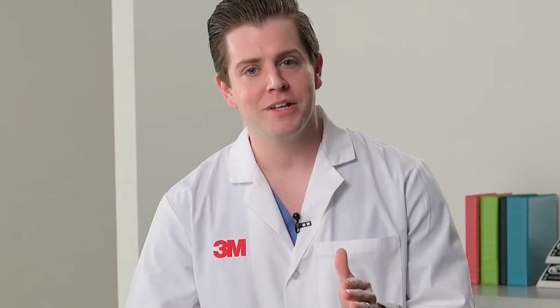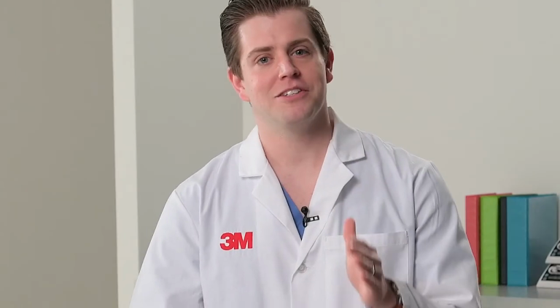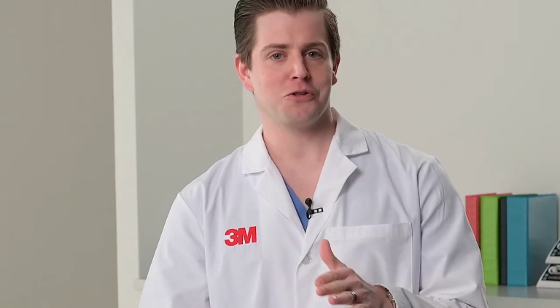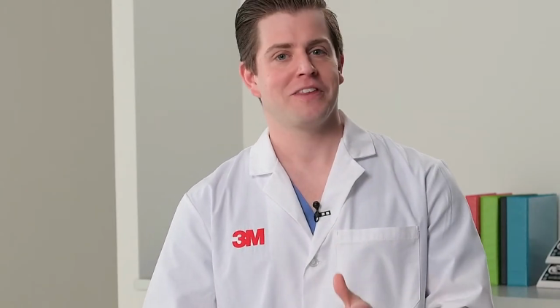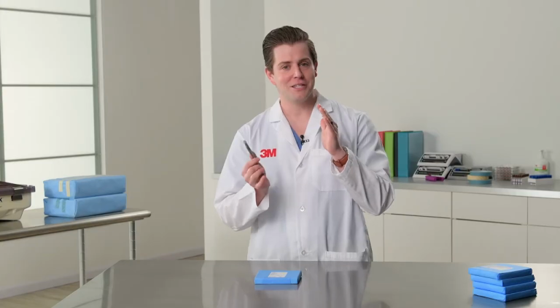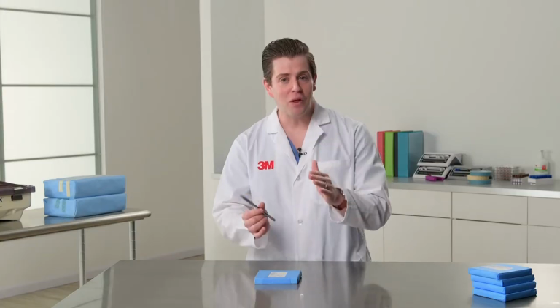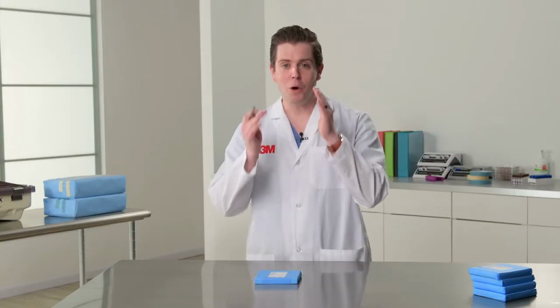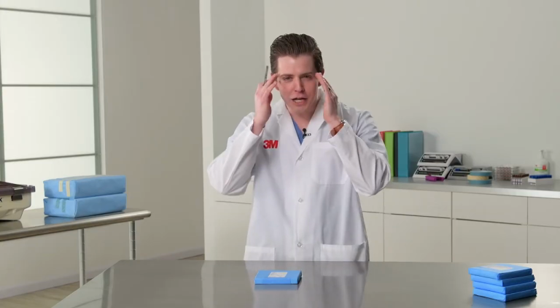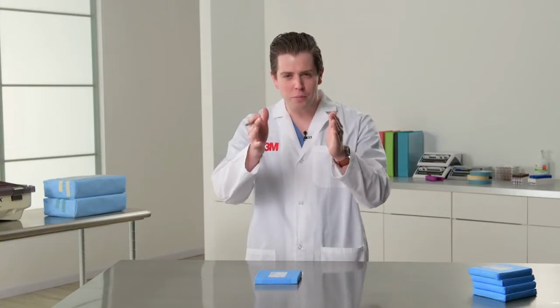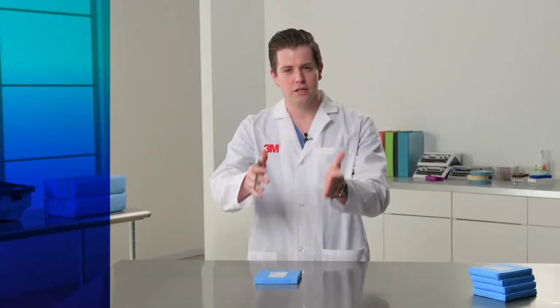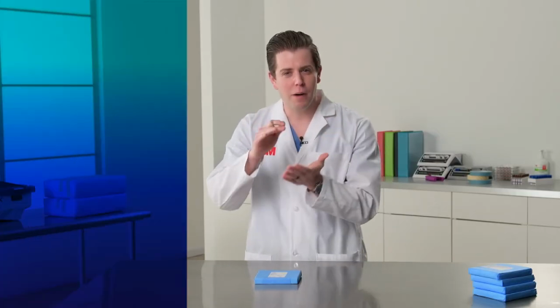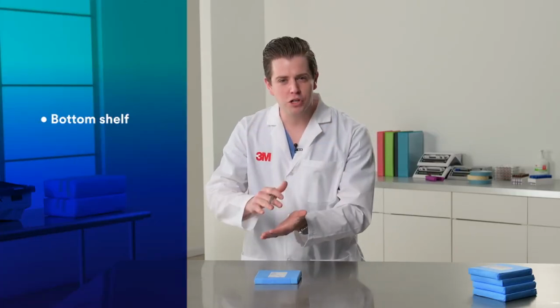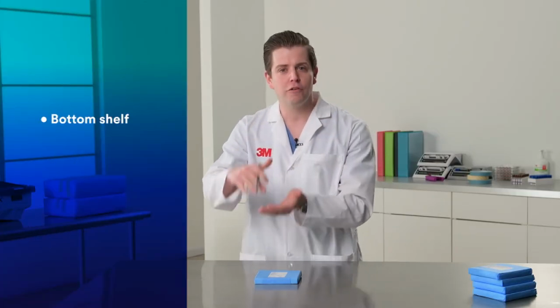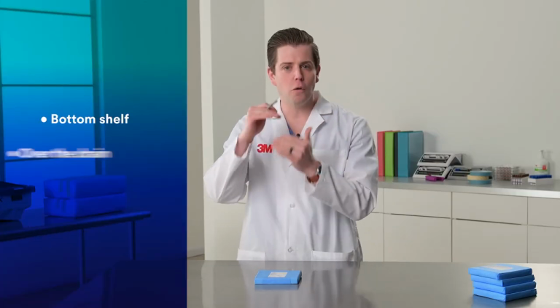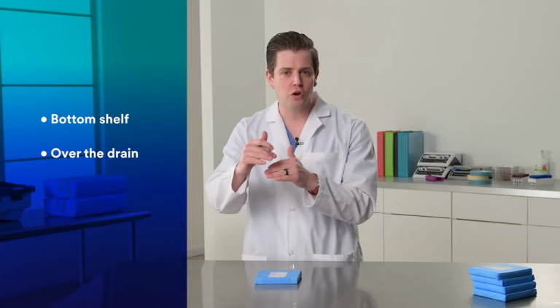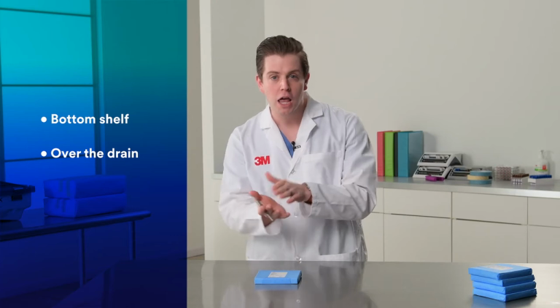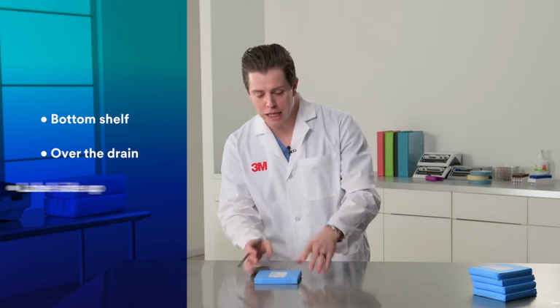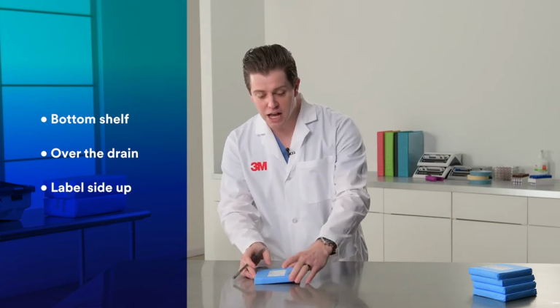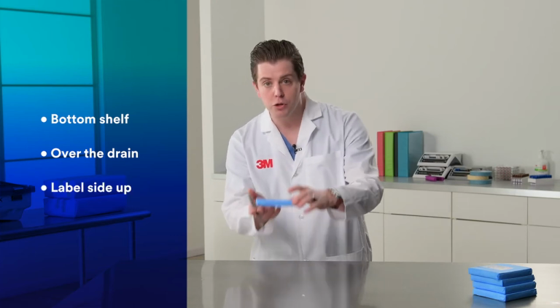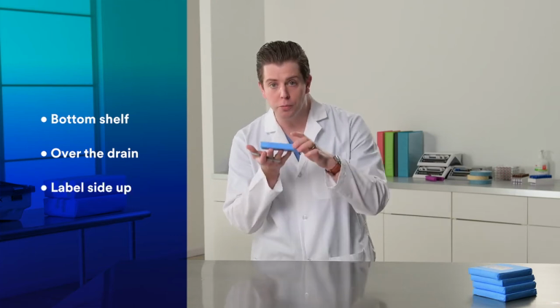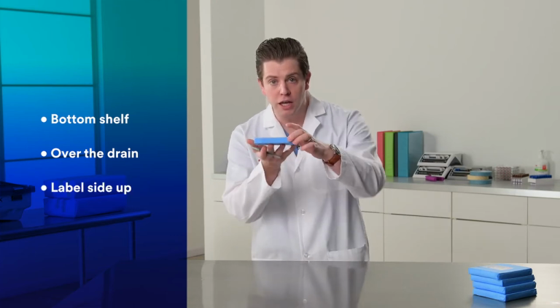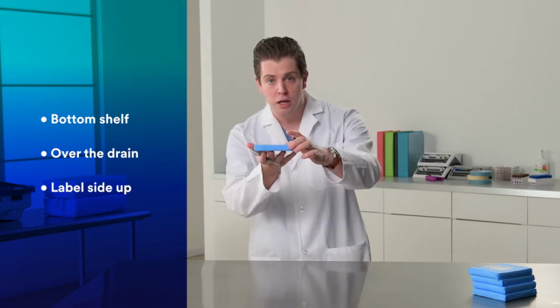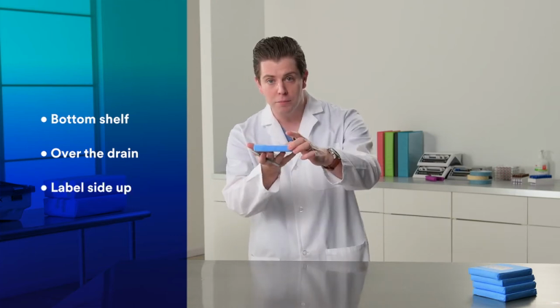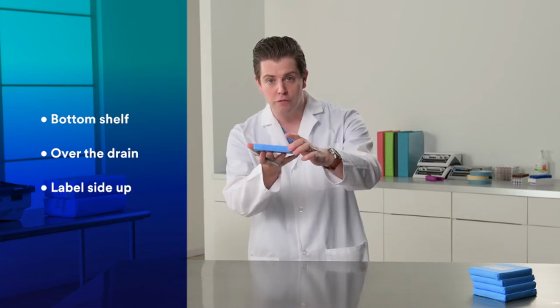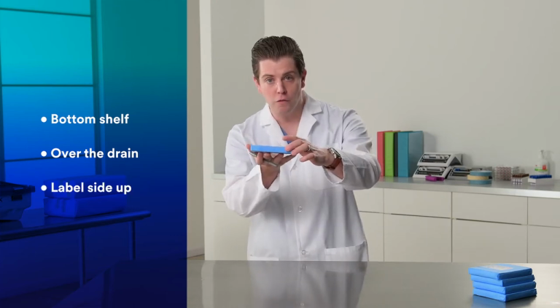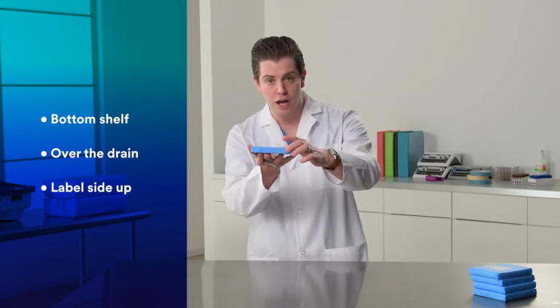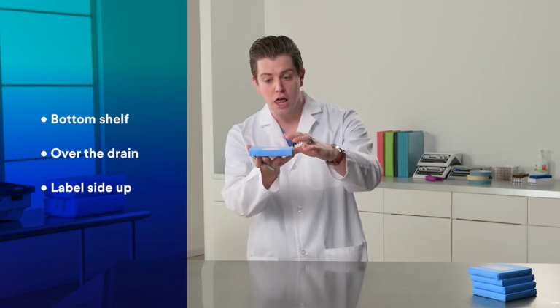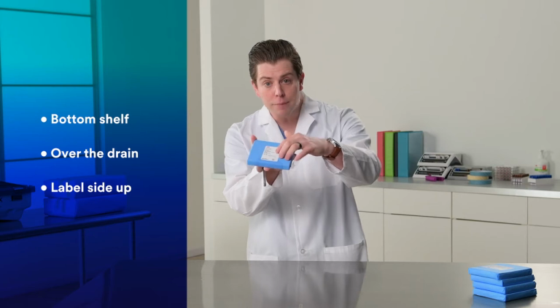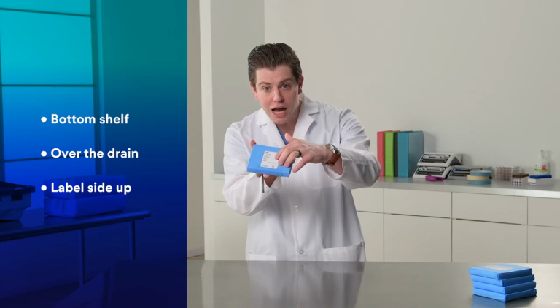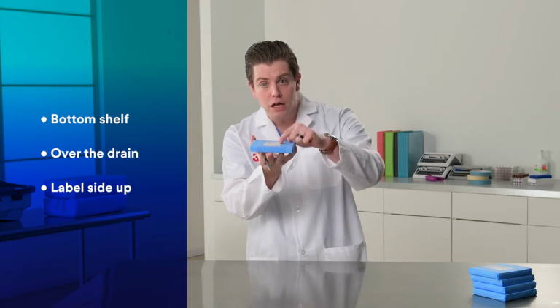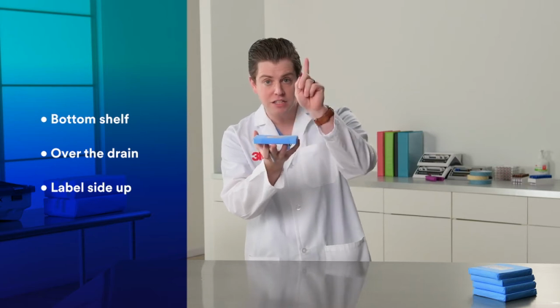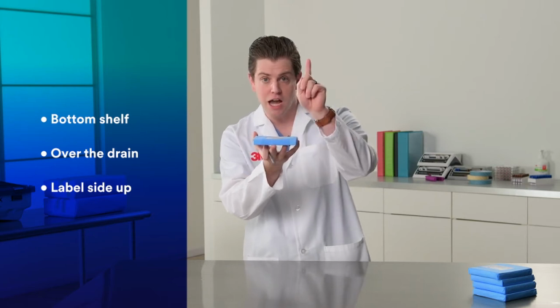Placement is a different story — it's simple. Remember this: bottom shelf, over the drain, label side up. So when you're placing it: bottom shelf, over the drain, label side facing up.